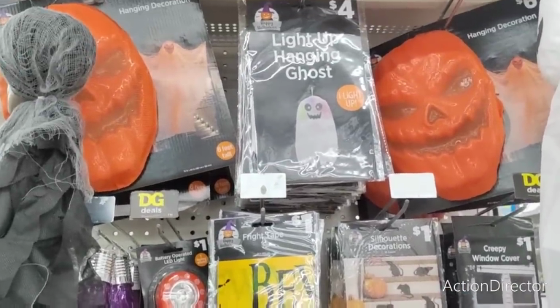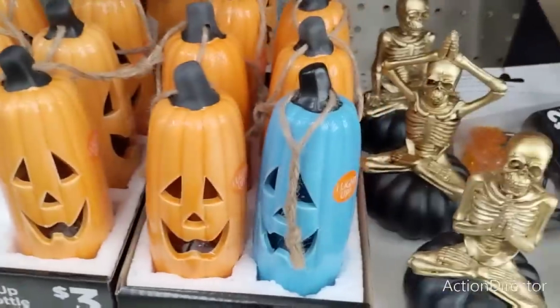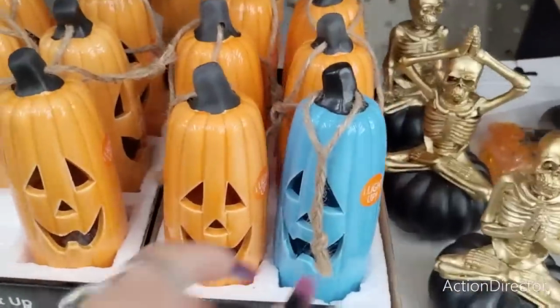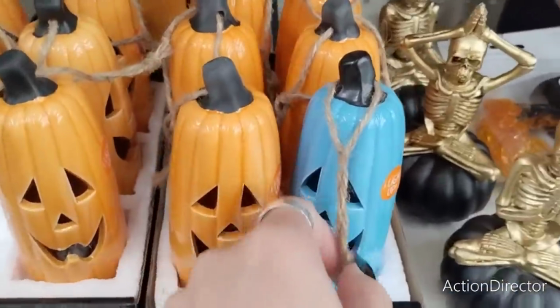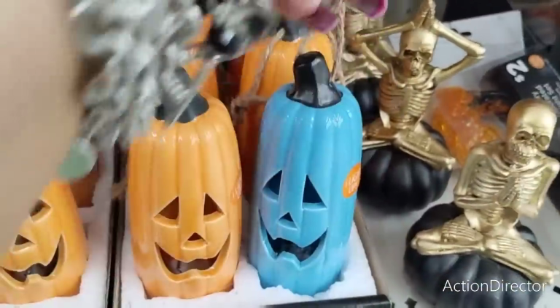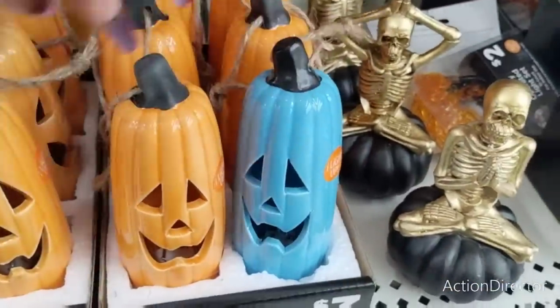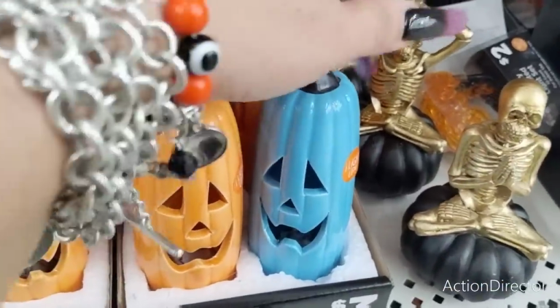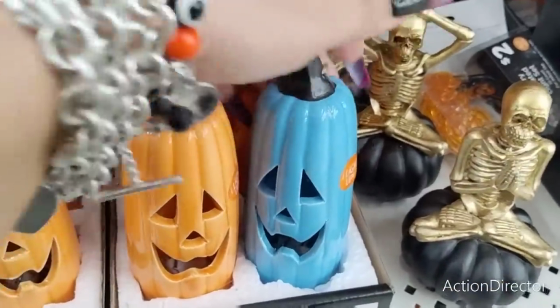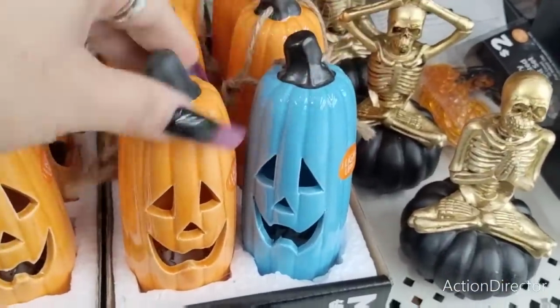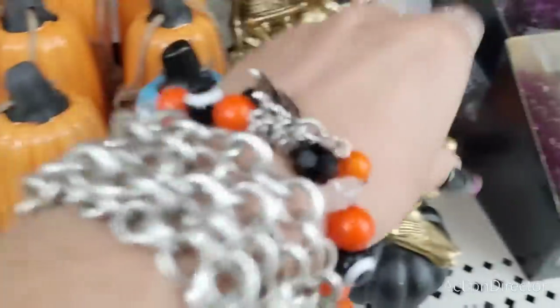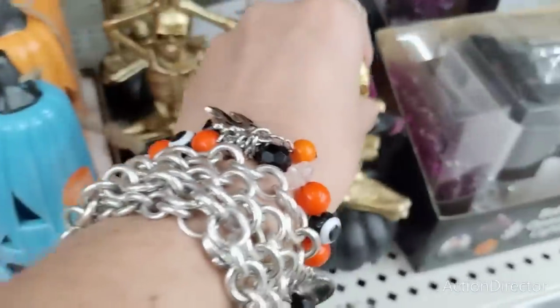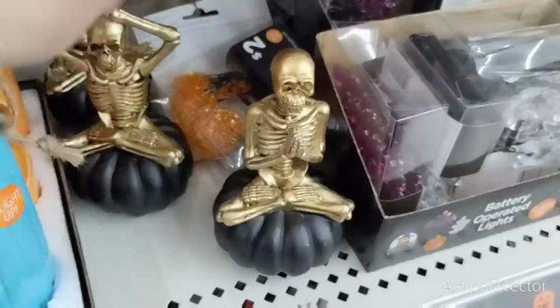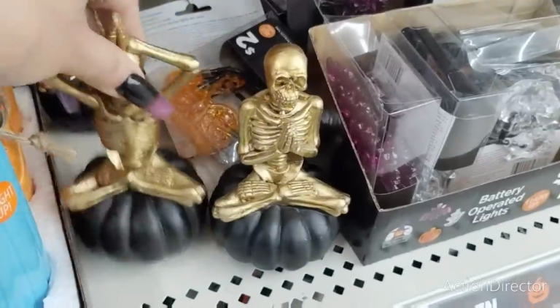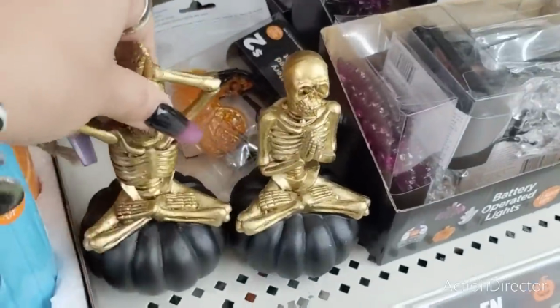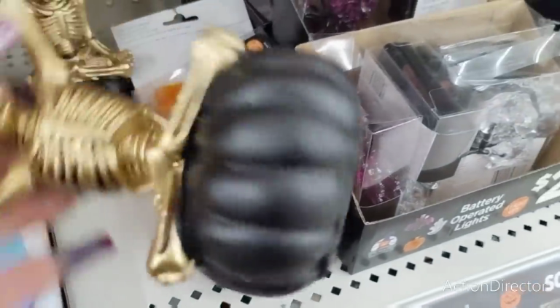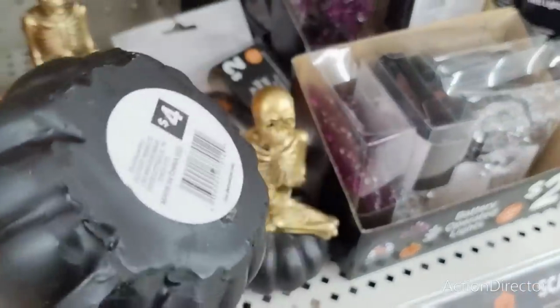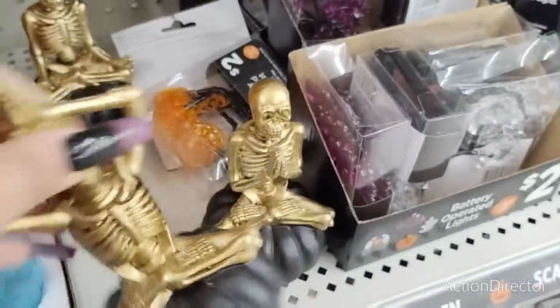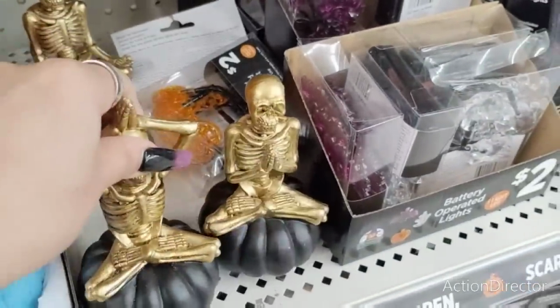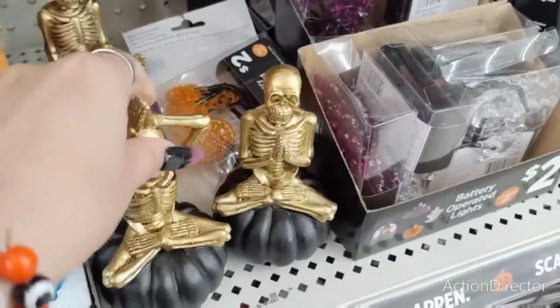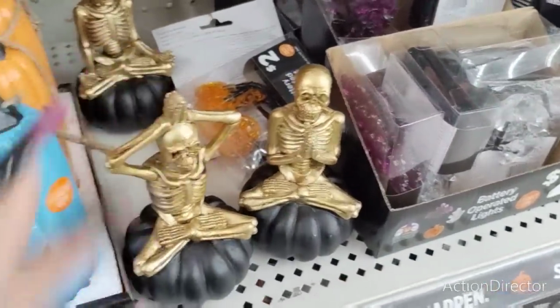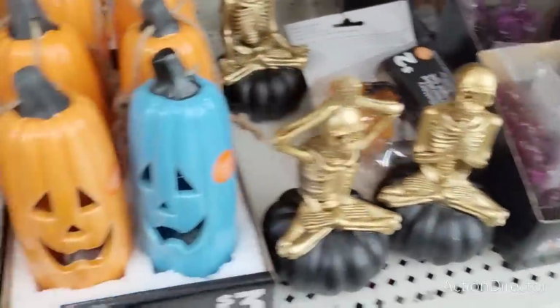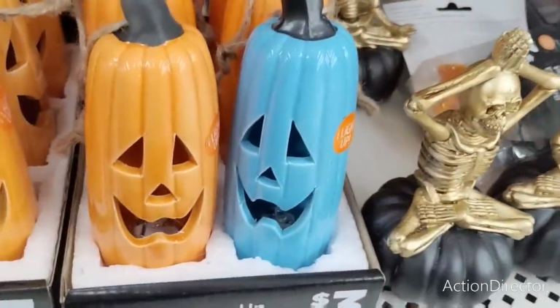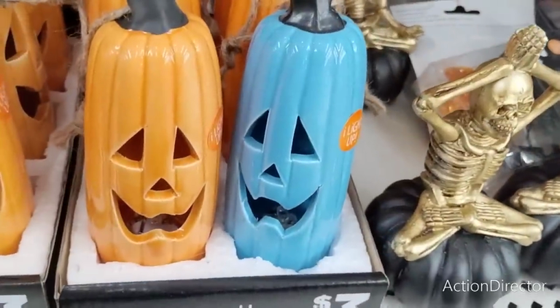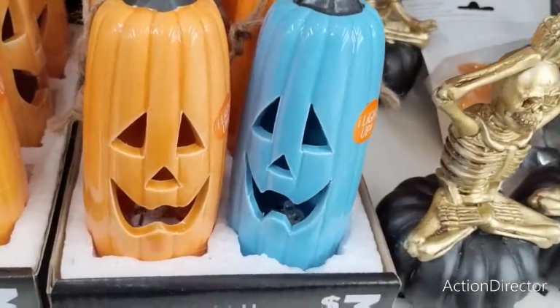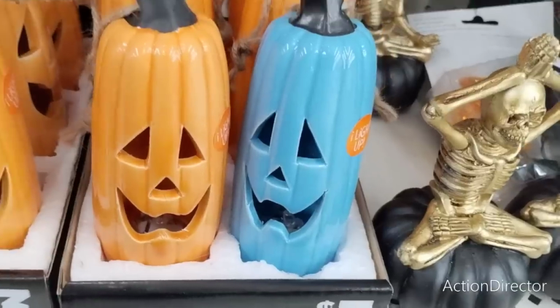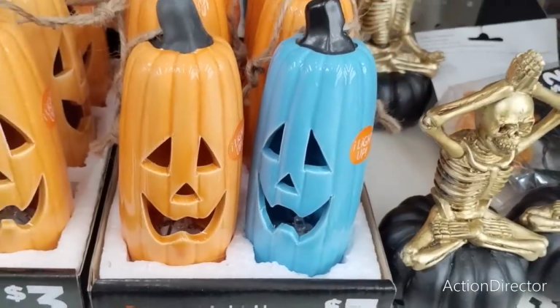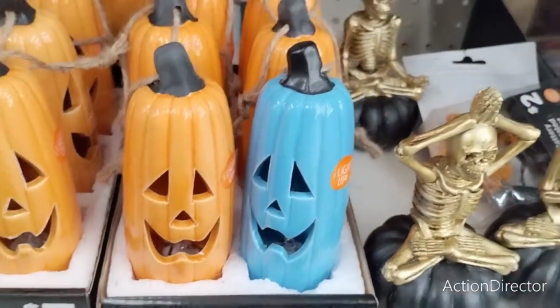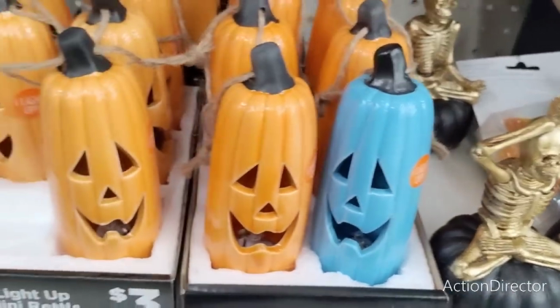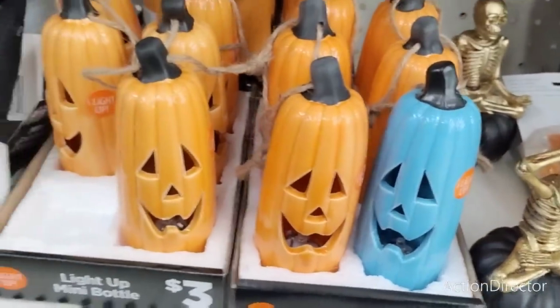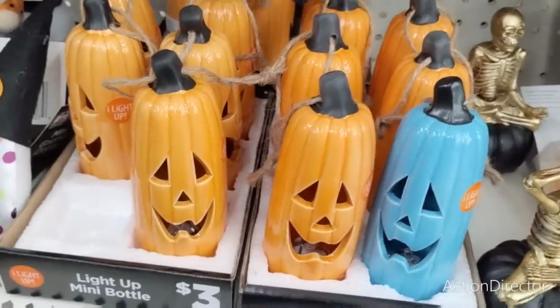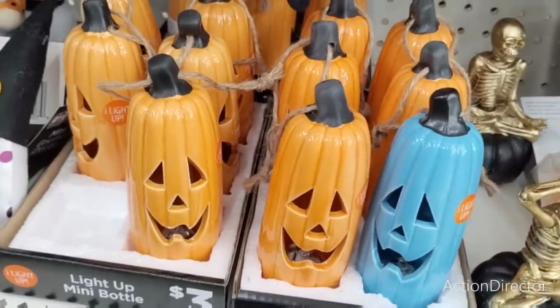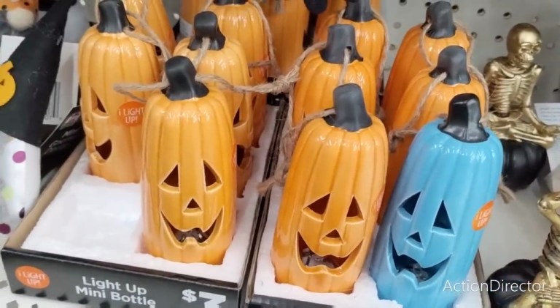I also have these for $3 and they light up. And then you have the yoga ones — these are $4, more expensive, but these are cute. I love the fact that they're elongated, that always gets me.